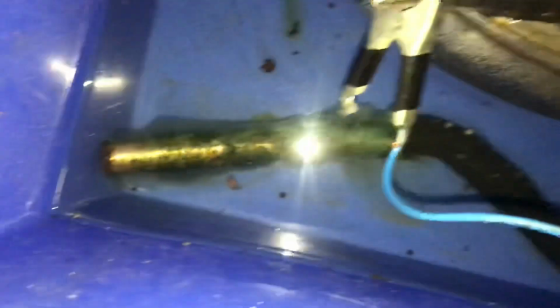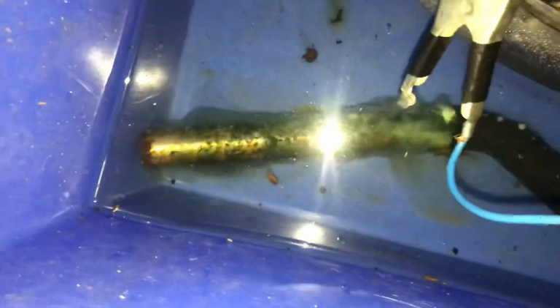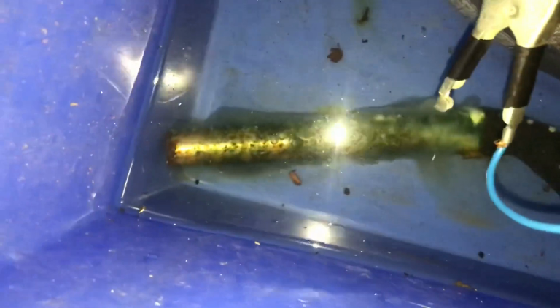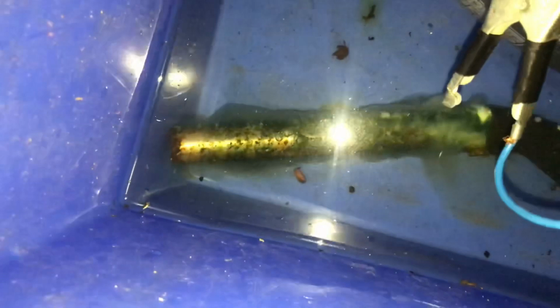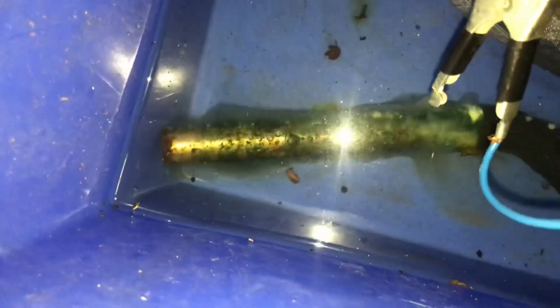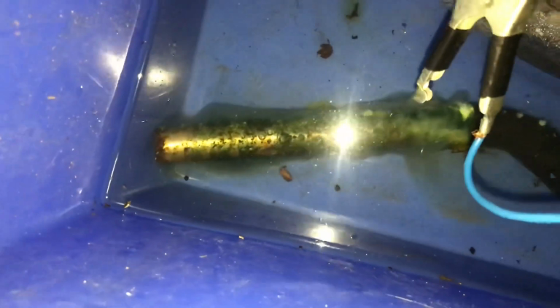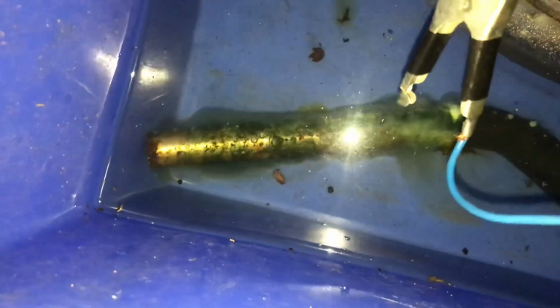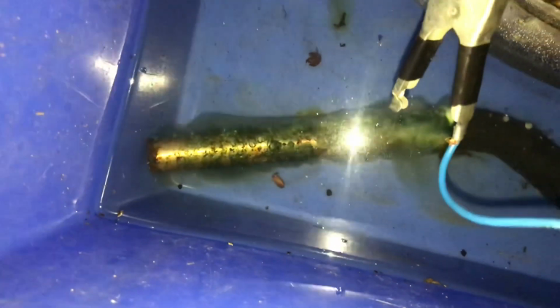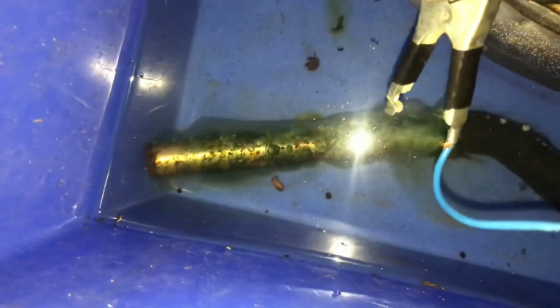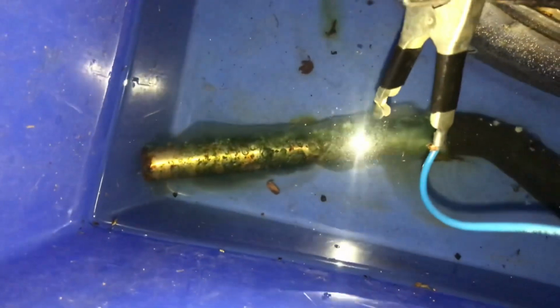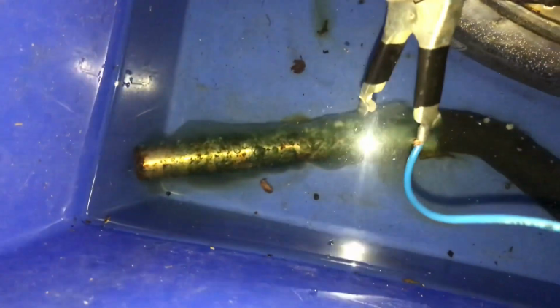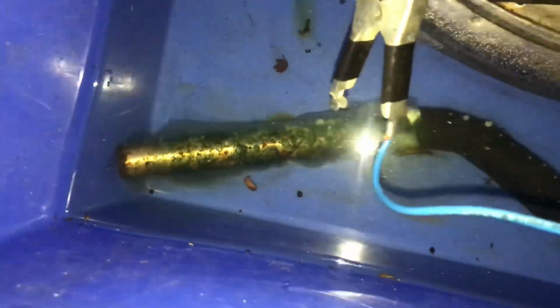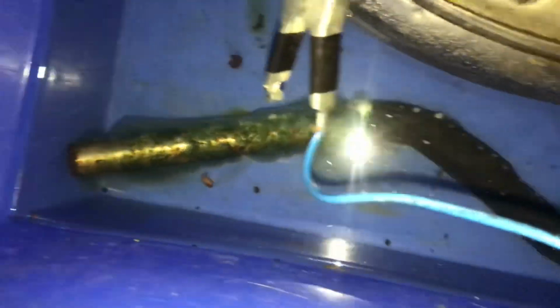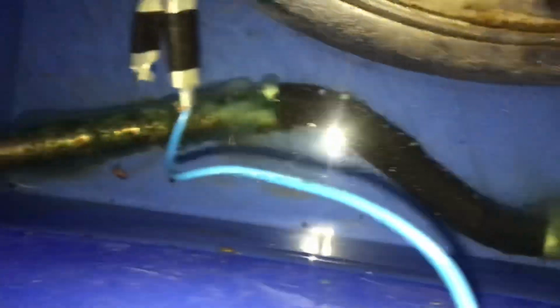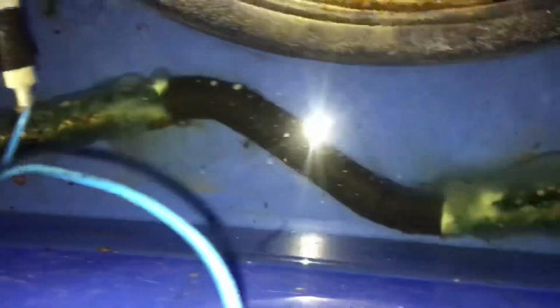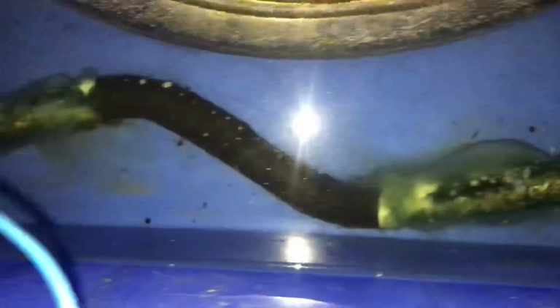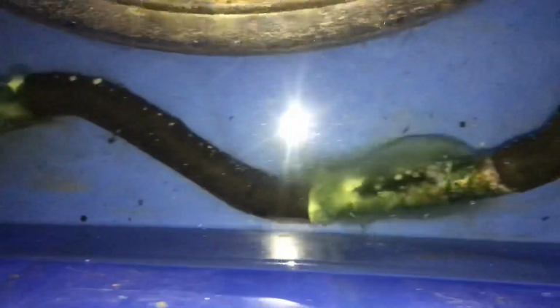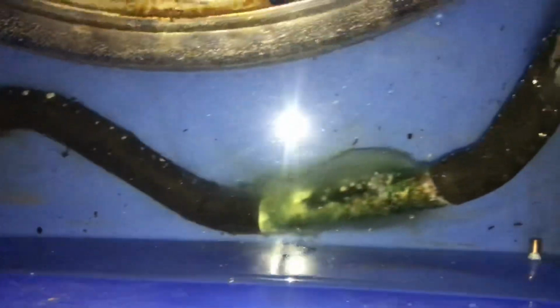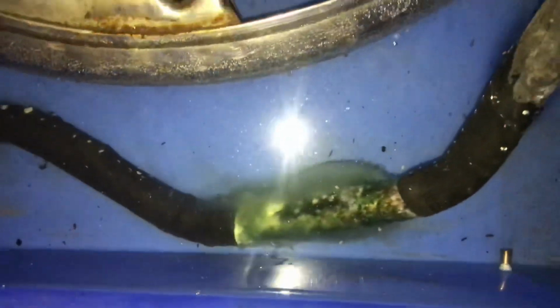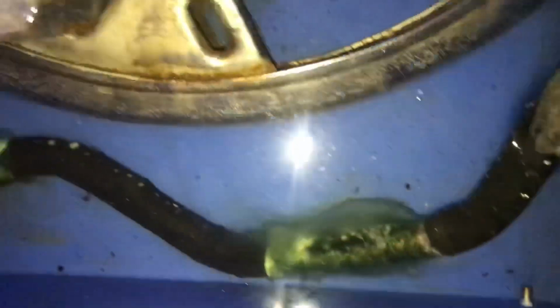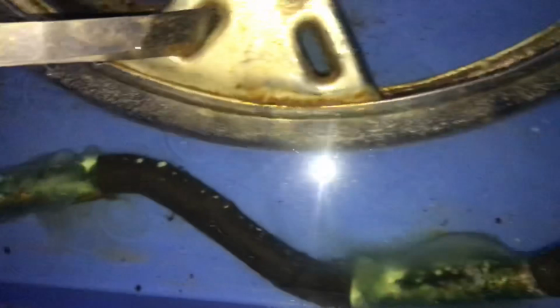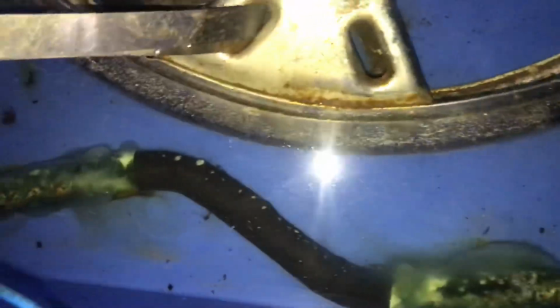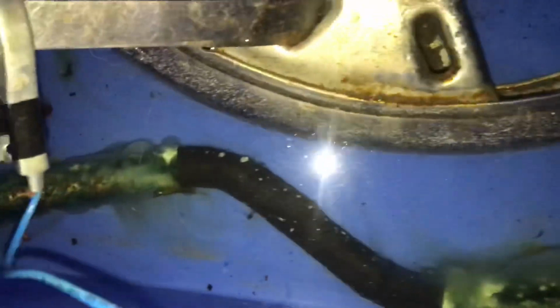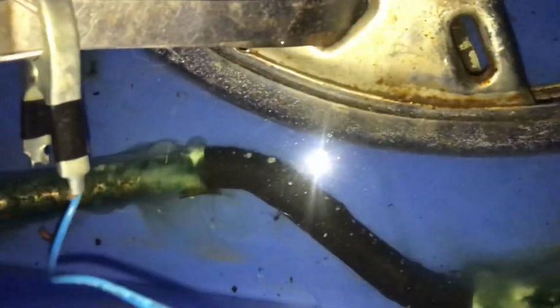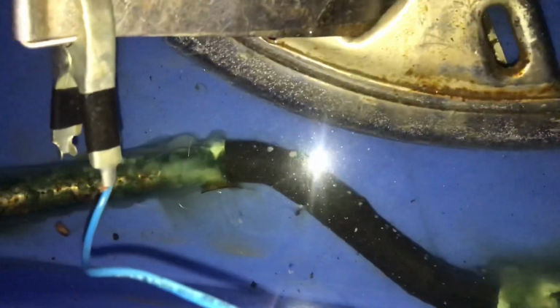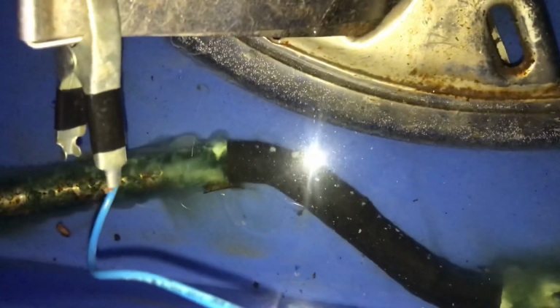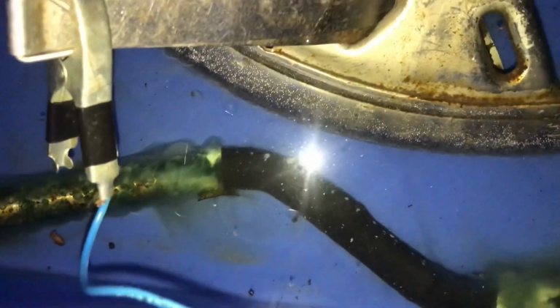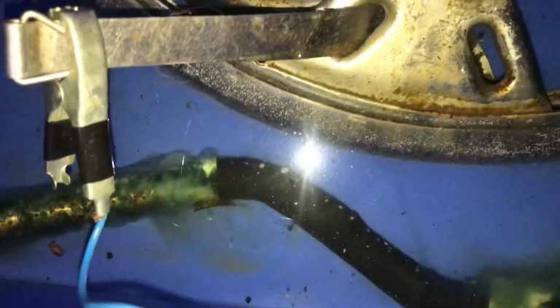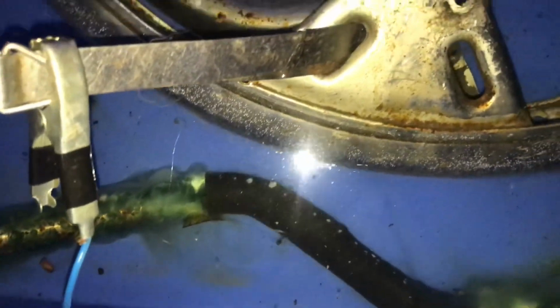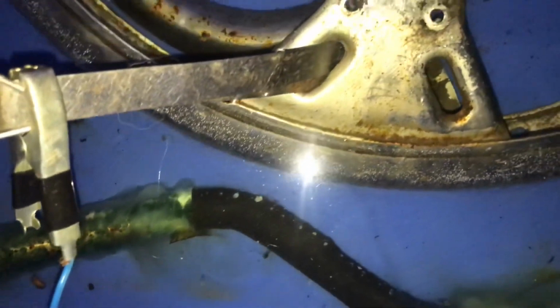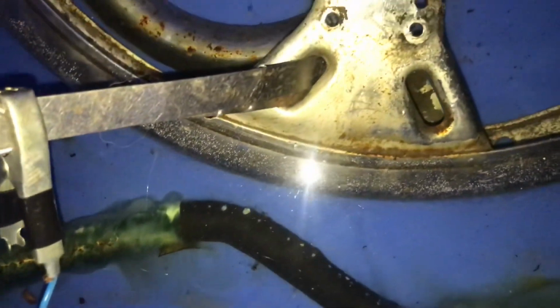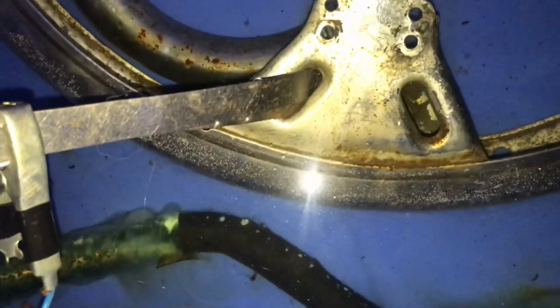Some stuff has happened — if you see, there is a cloudy blue around the anode. I'll clean it overnight and see how it turns out.